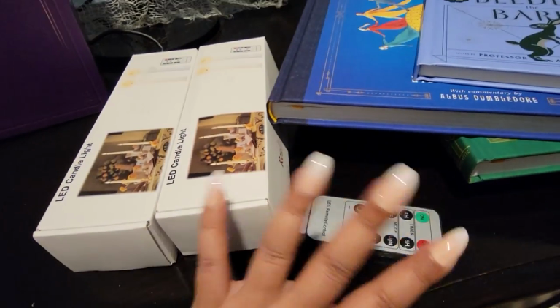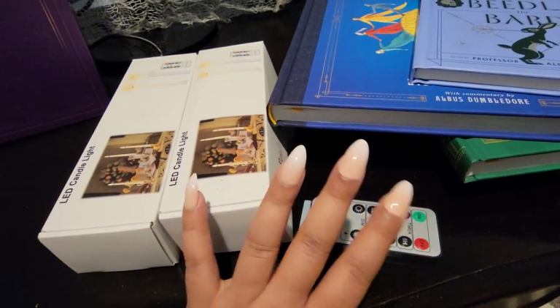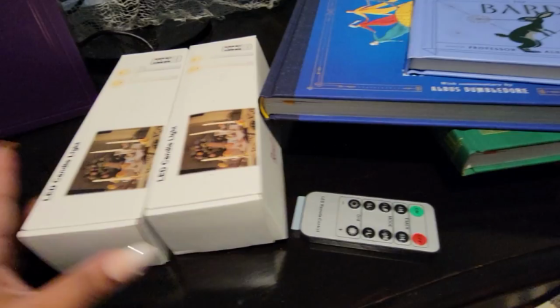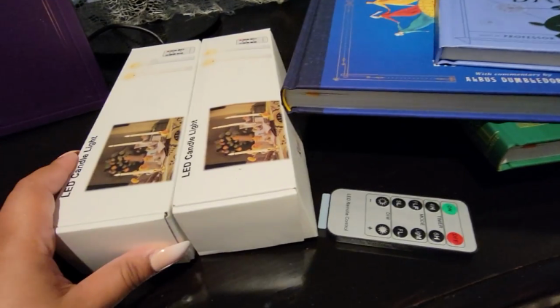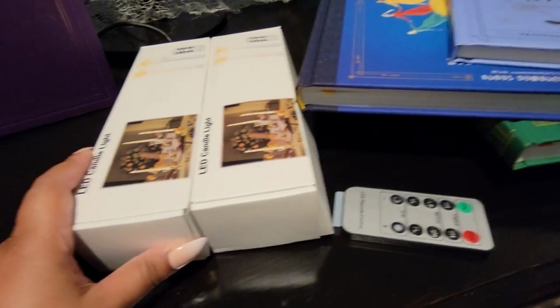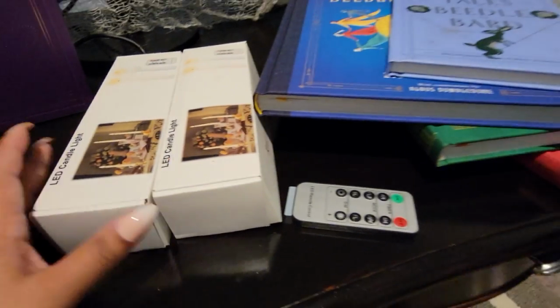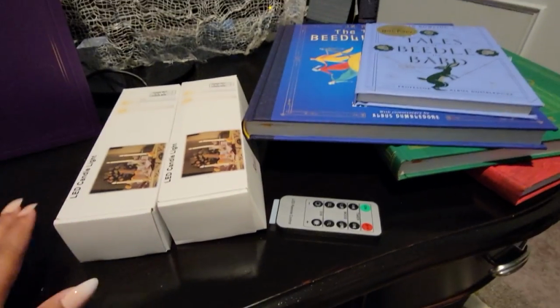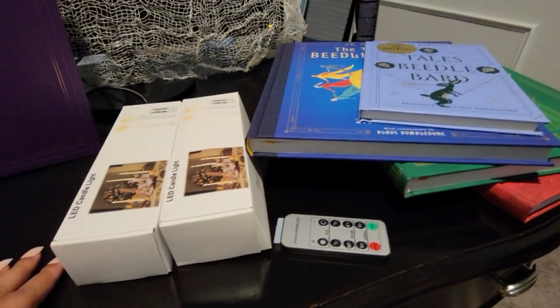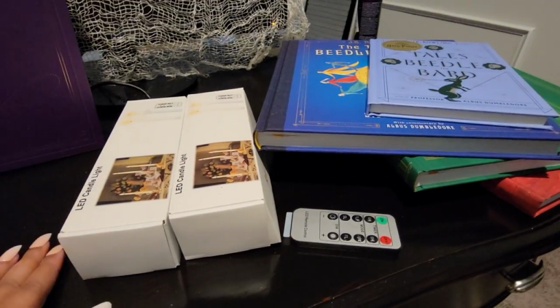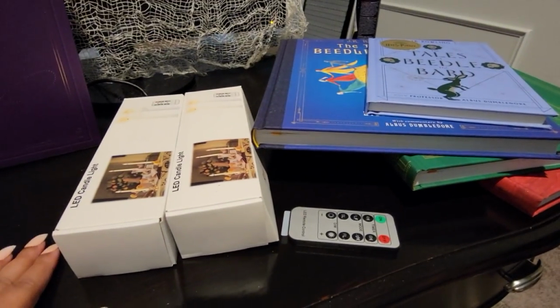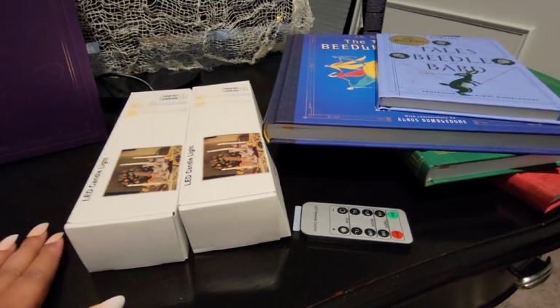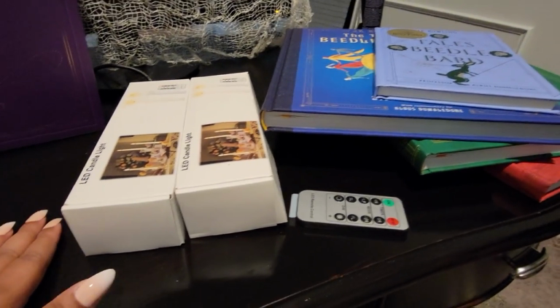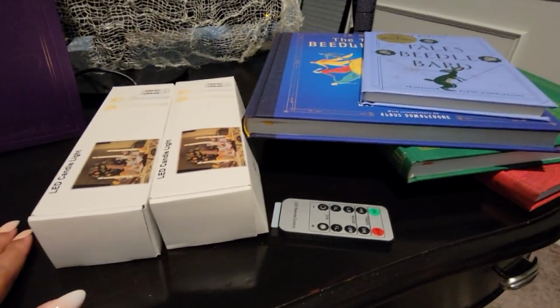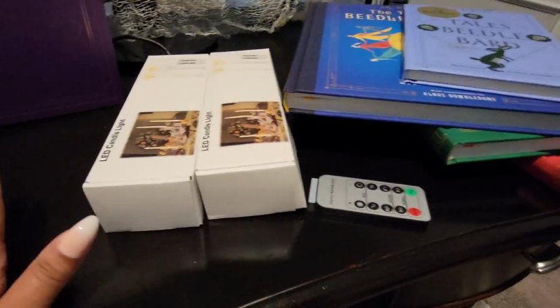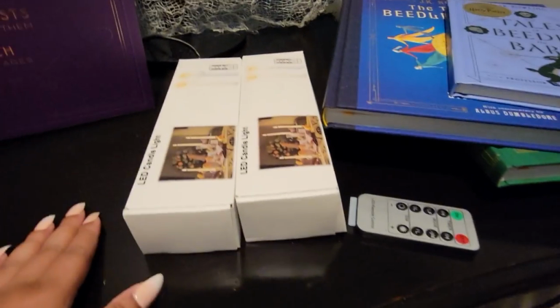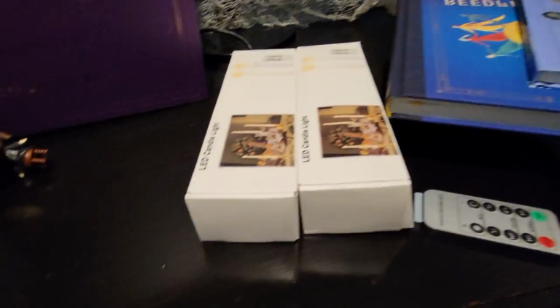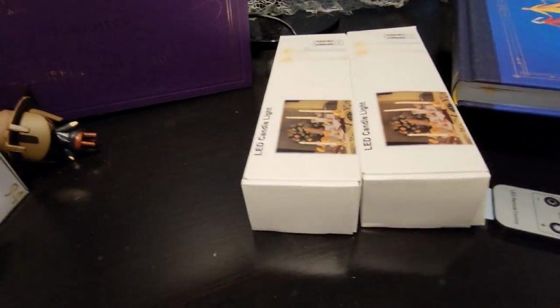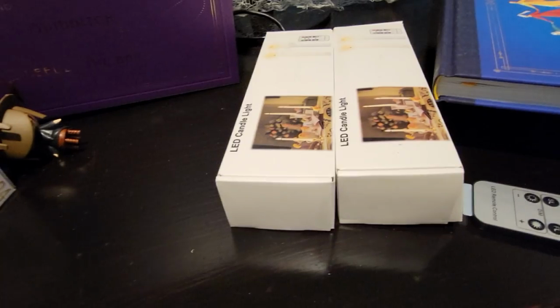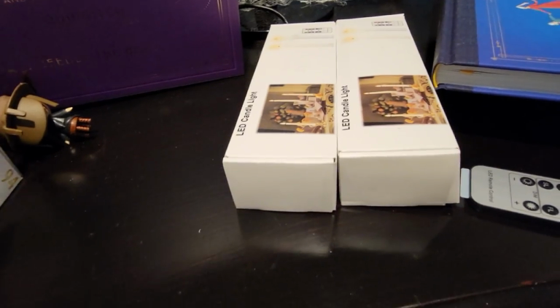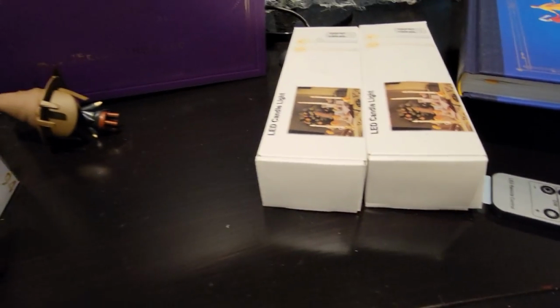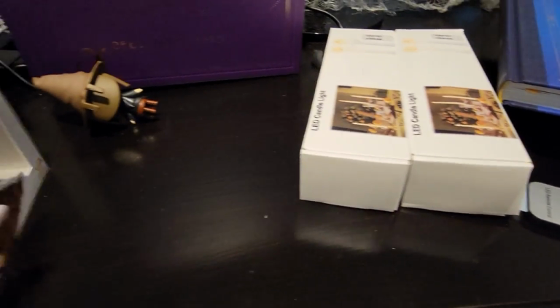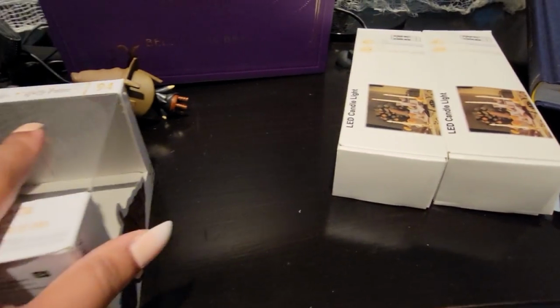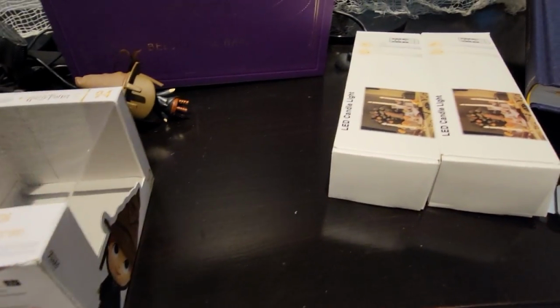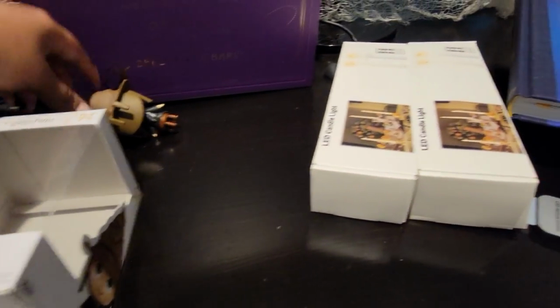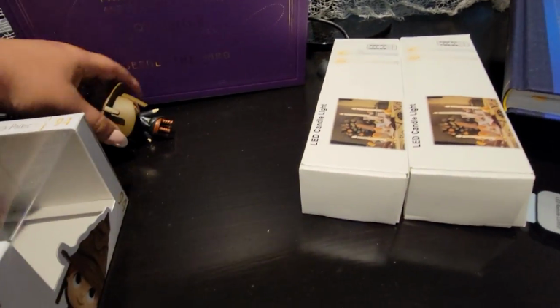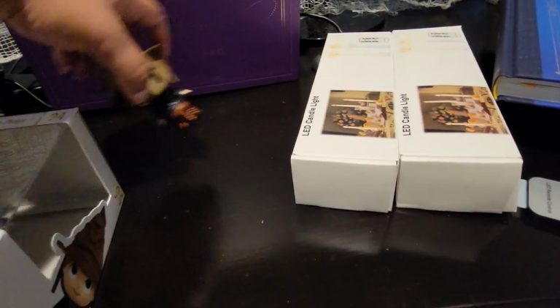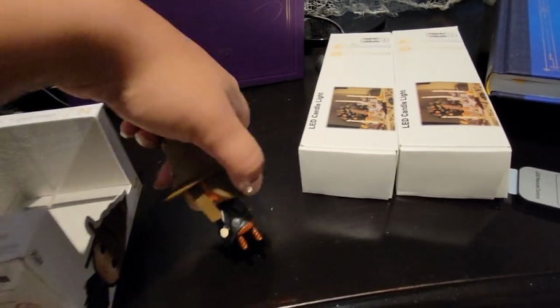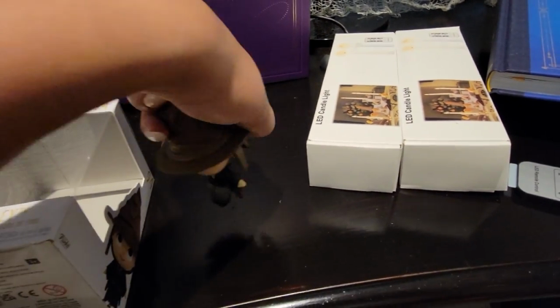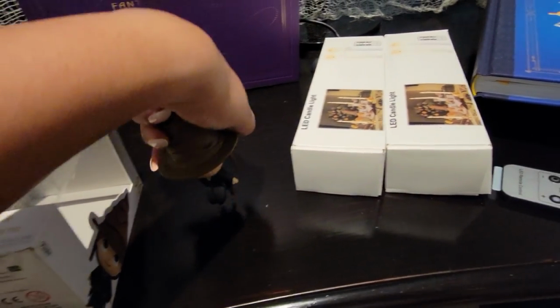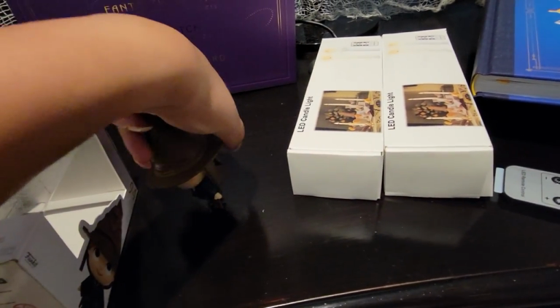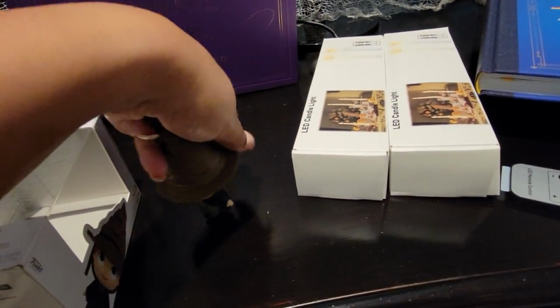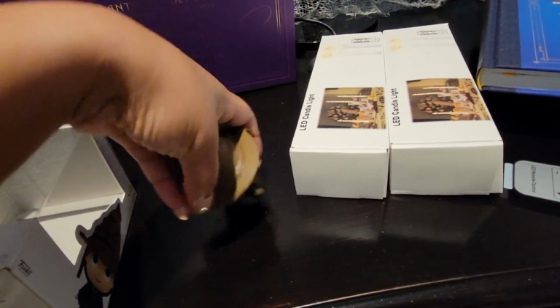These are from Amazon as well. I'll try to link everything below, but if I forget please just let me know in the comment section and I'll help you find all the items.